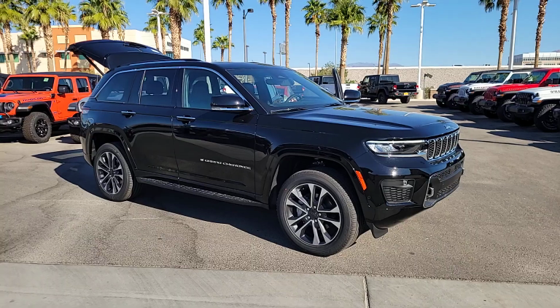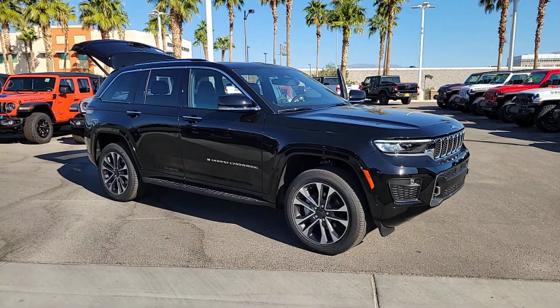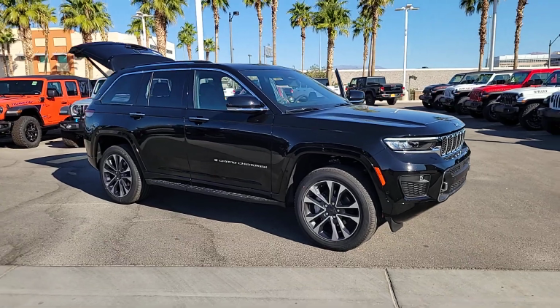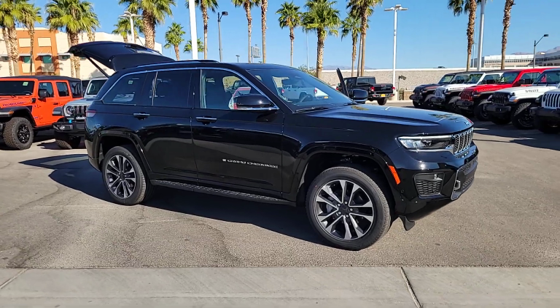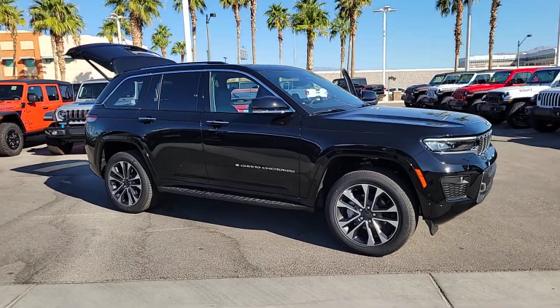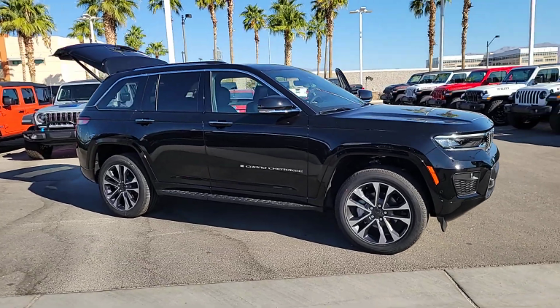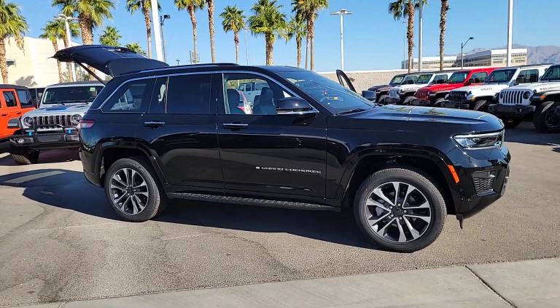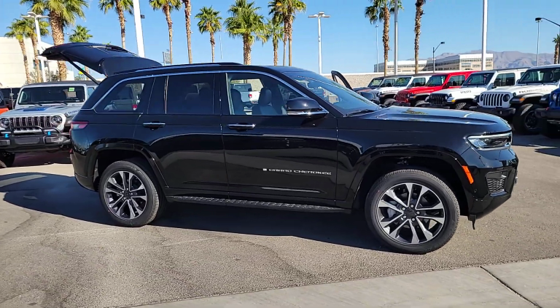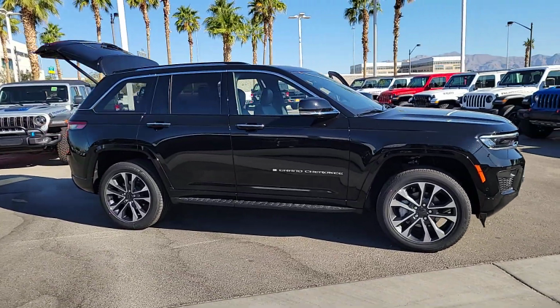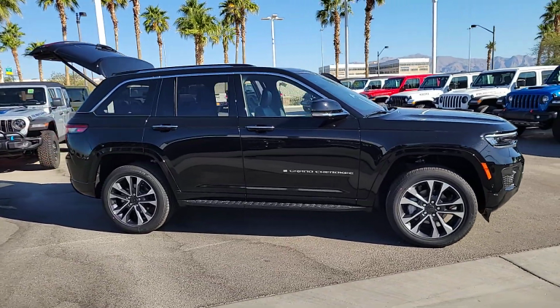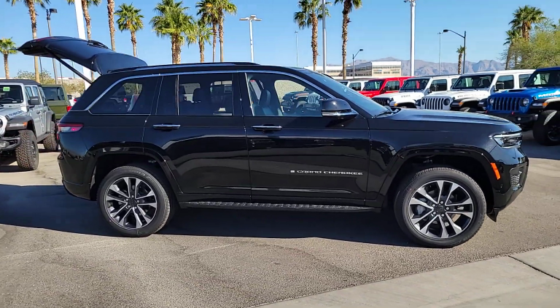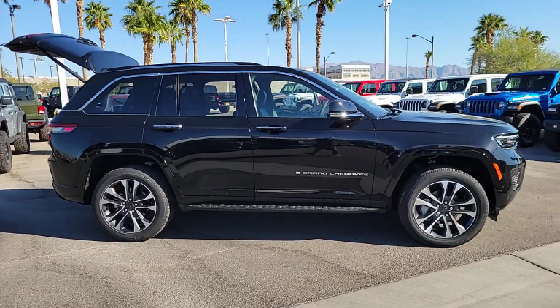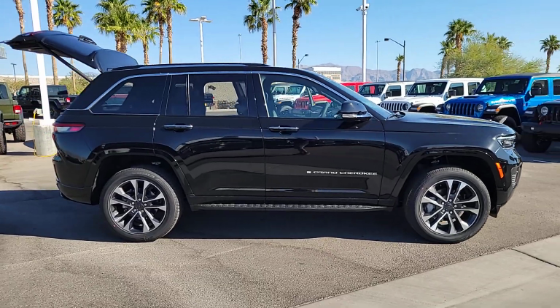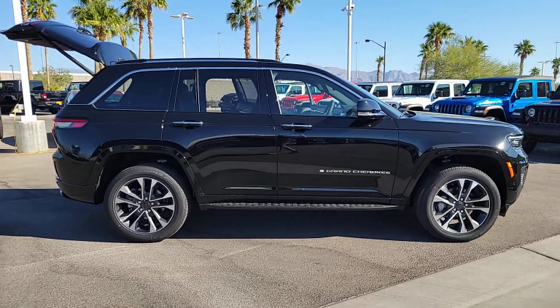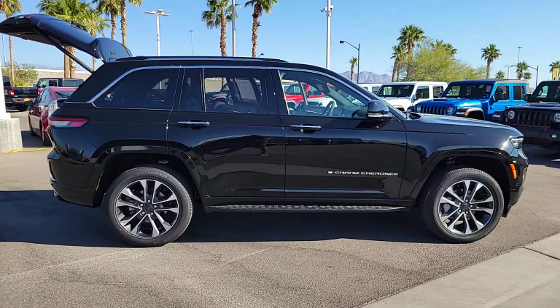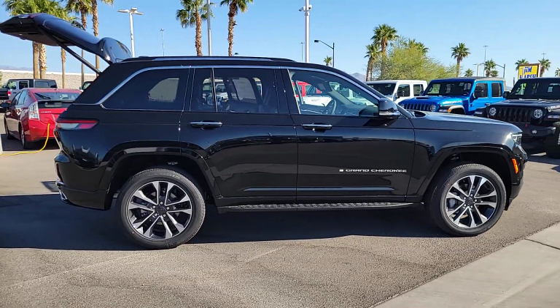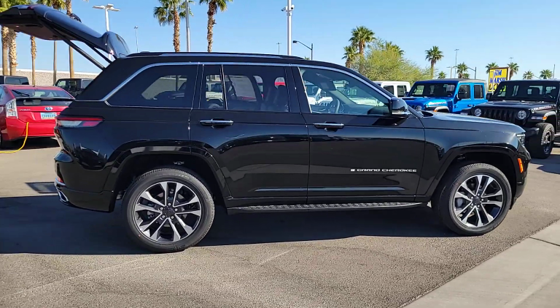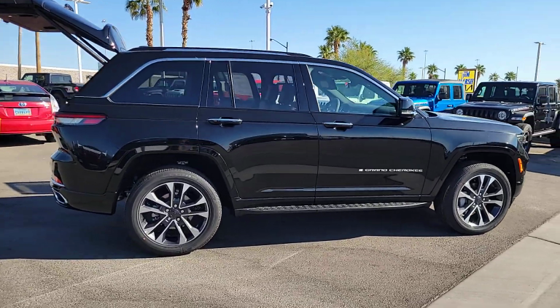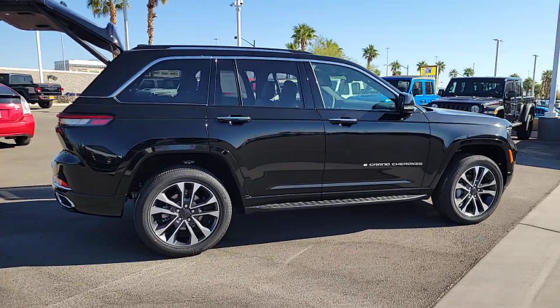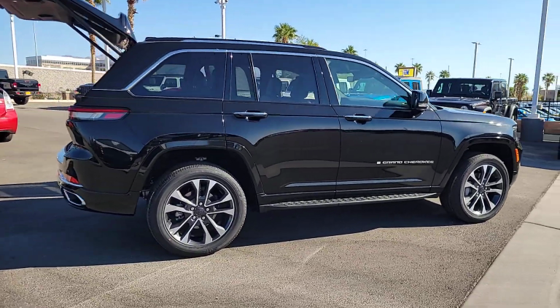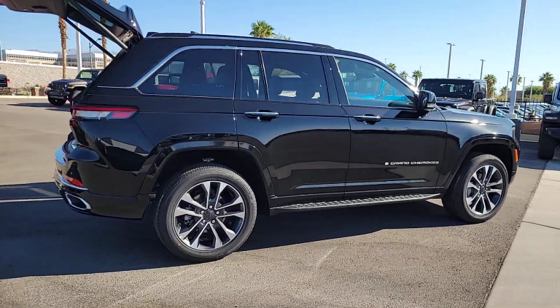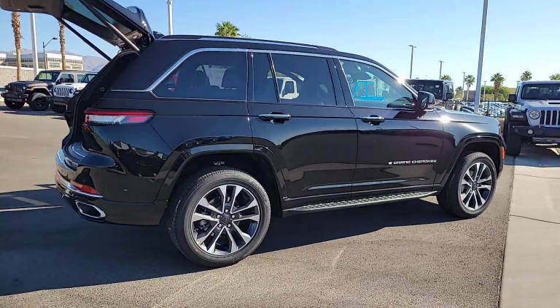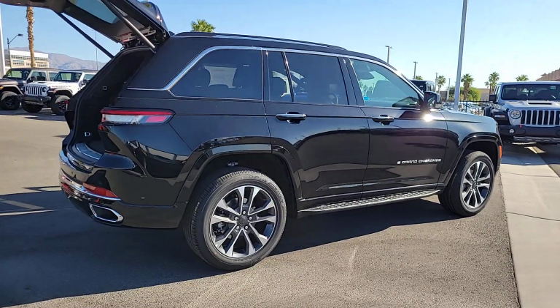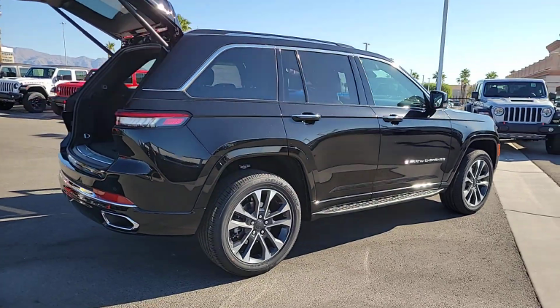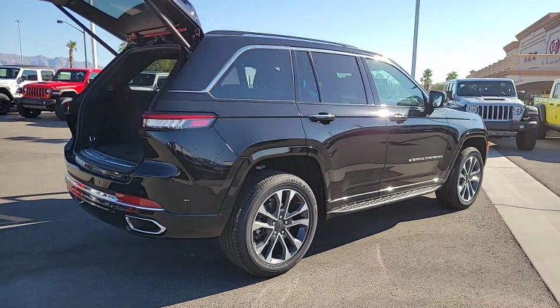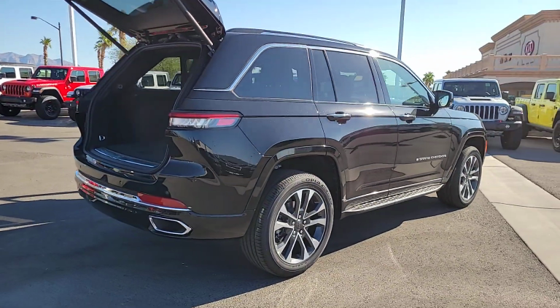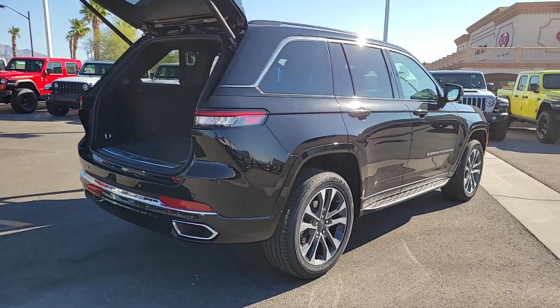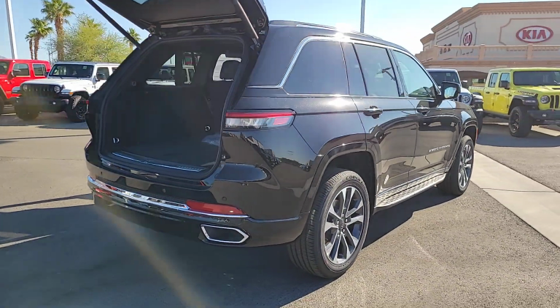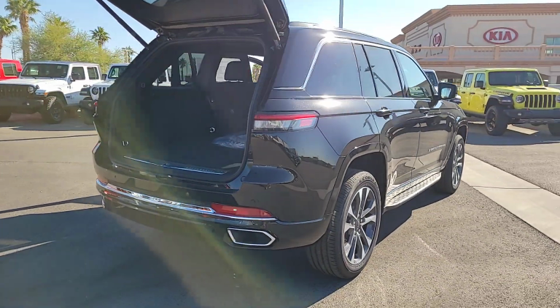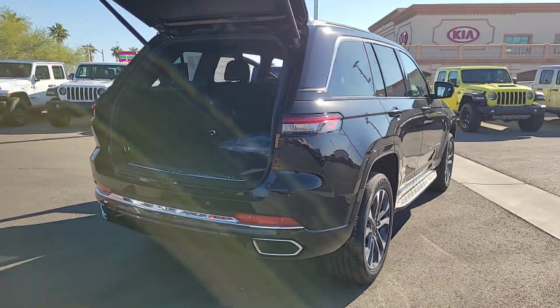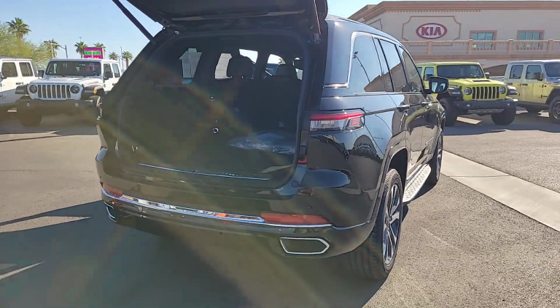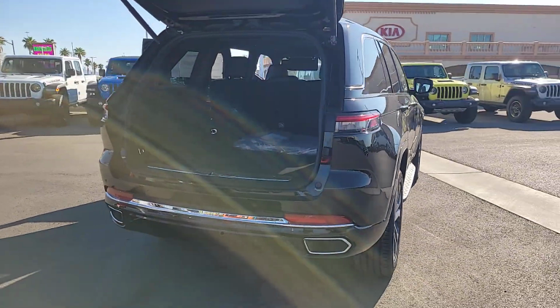Introducing the 2023 Jeep Grand Cherokee. The Grand Cherokee keeps you safe, connected, and entertained while you explore your world in confidence and refined luxury. These are just some of the great options this vehicle comes with.